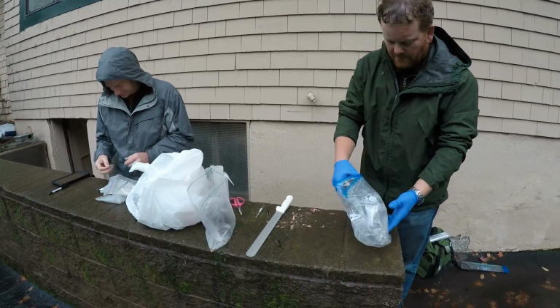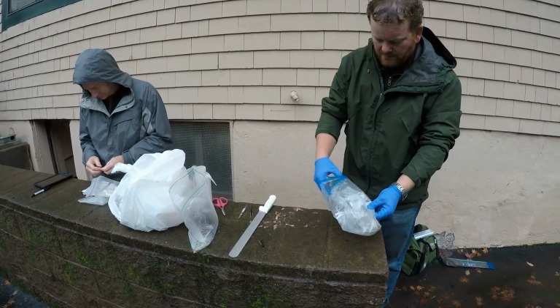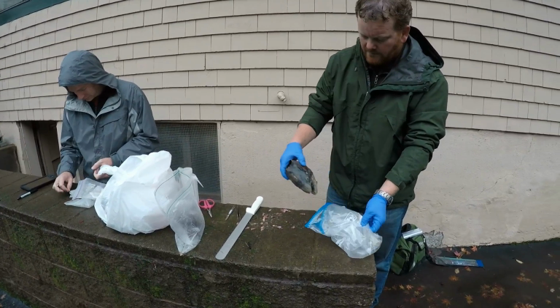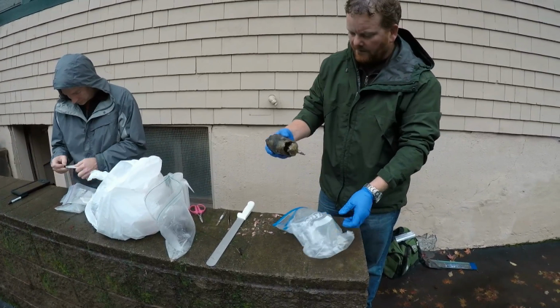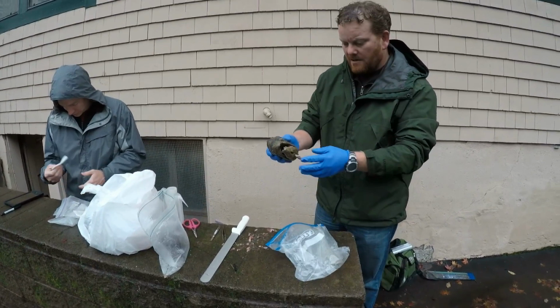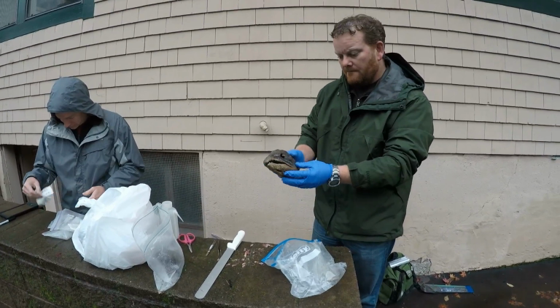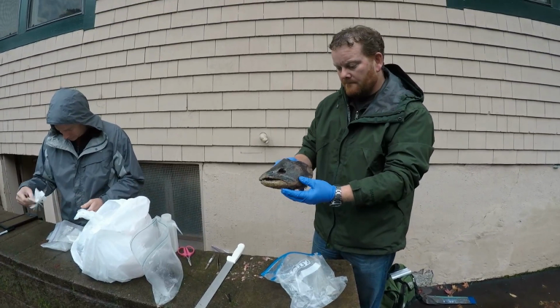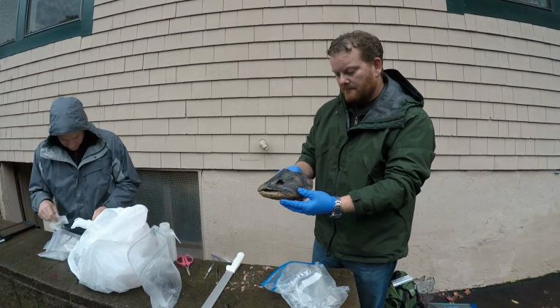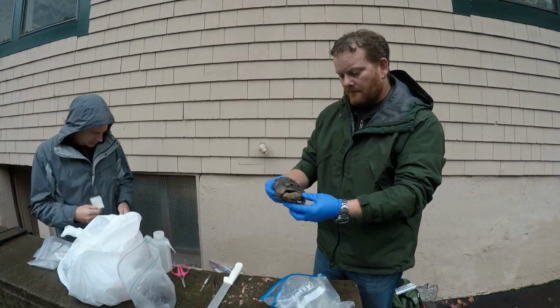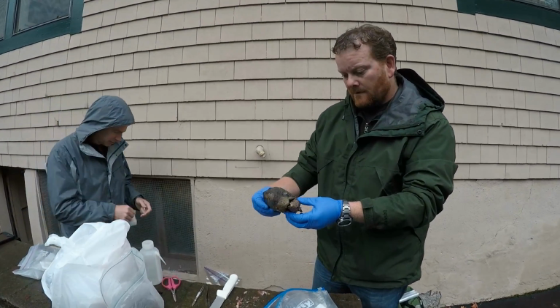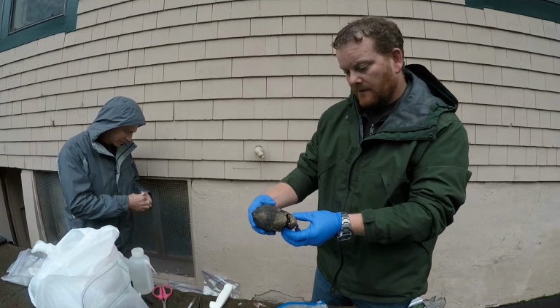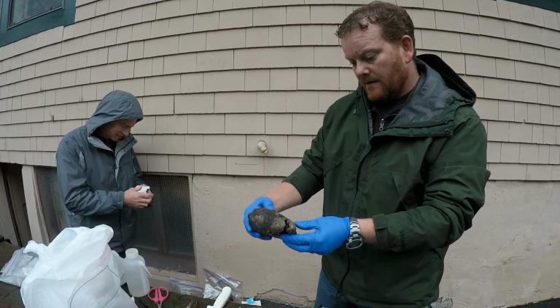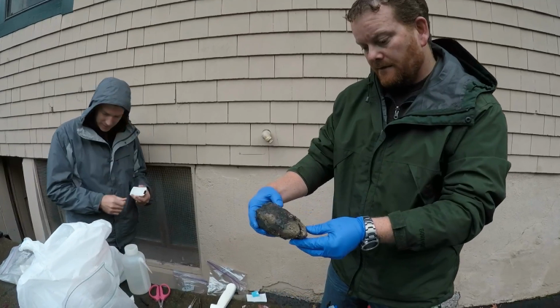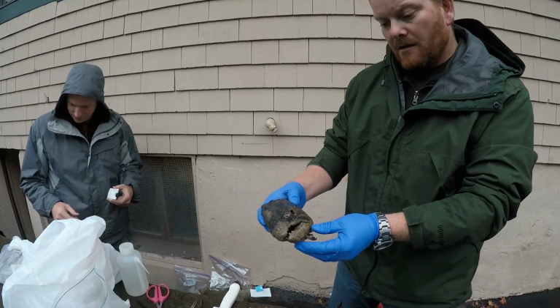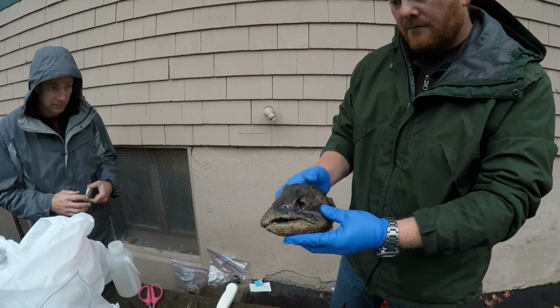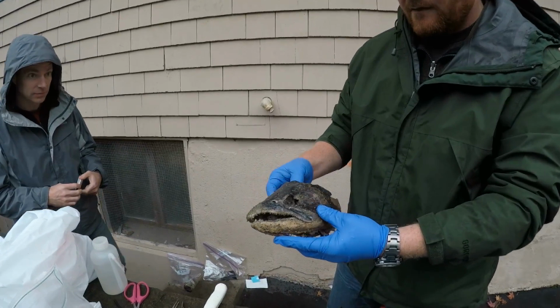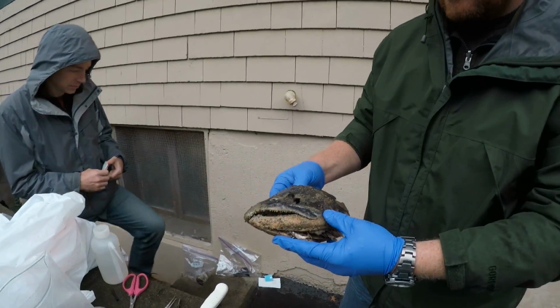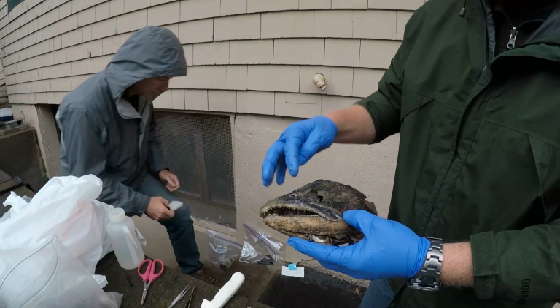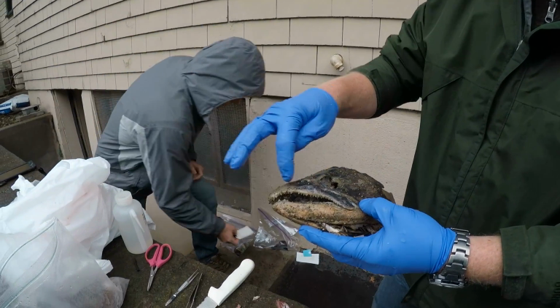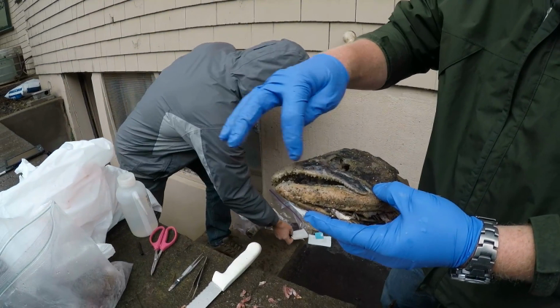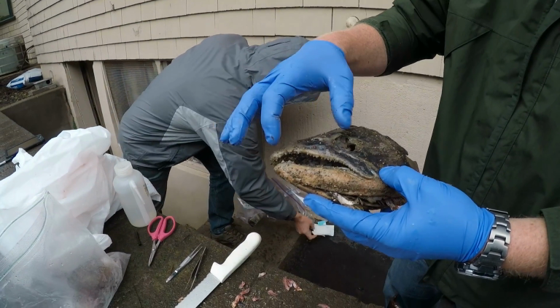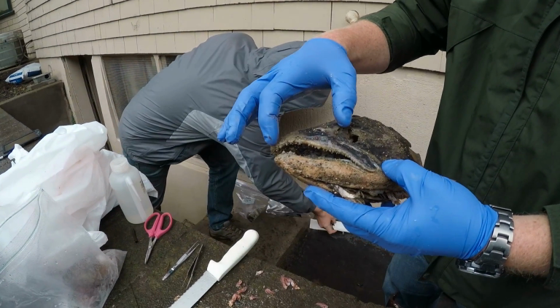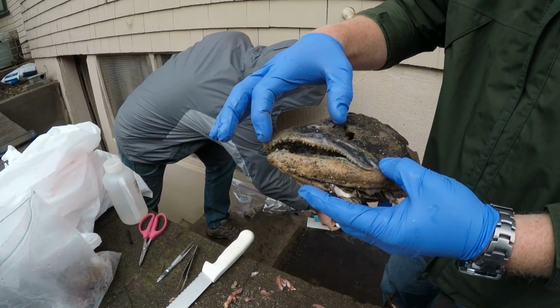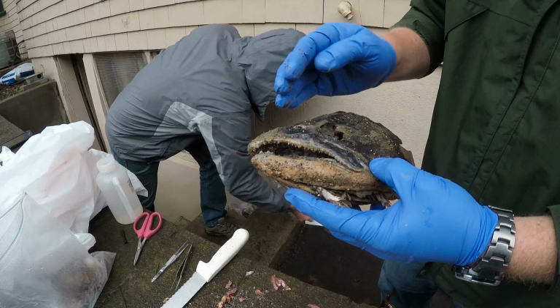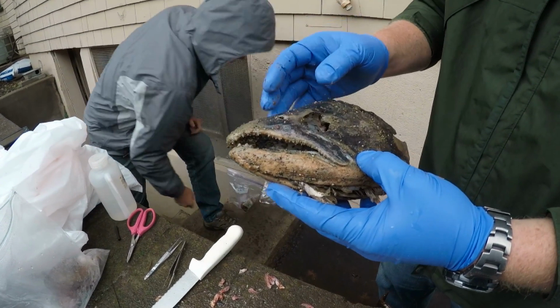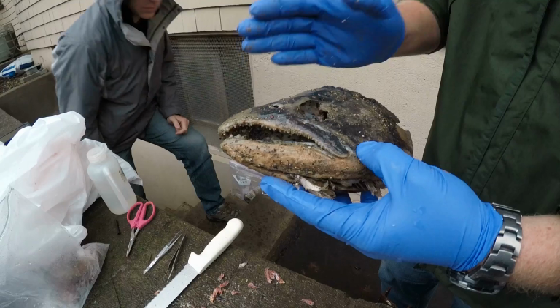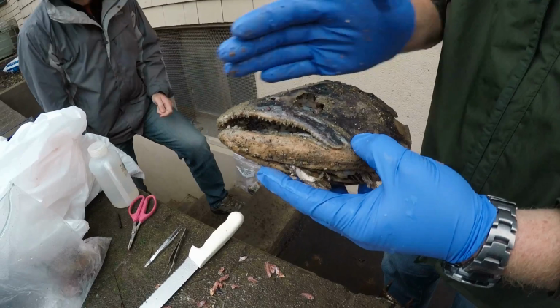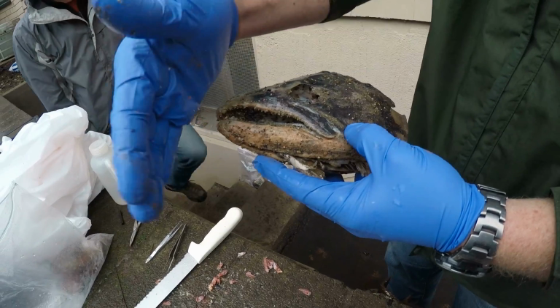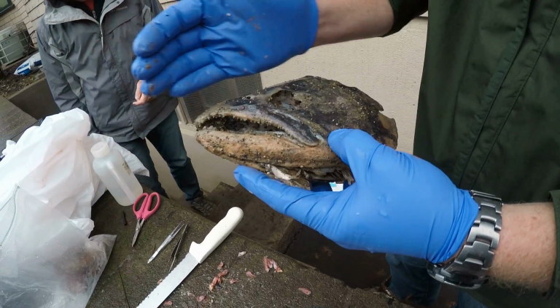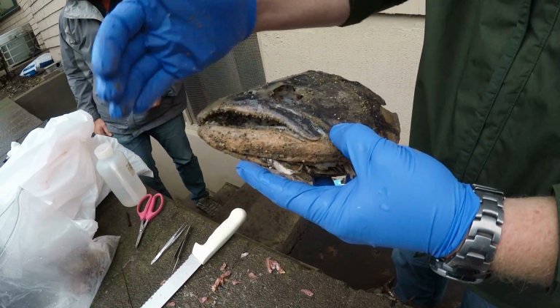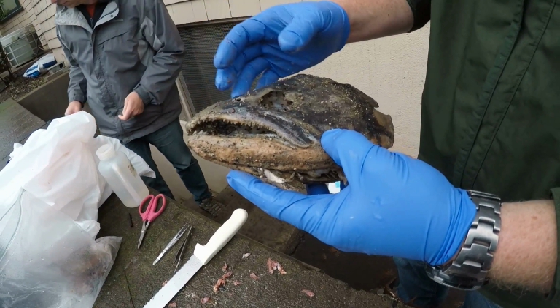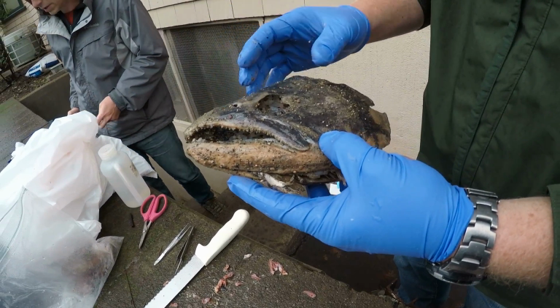Here's a Chinook salmon head. This looks like a female — just looking at the shape of the snout, it's really short. A male's snout would be hooked and longer.